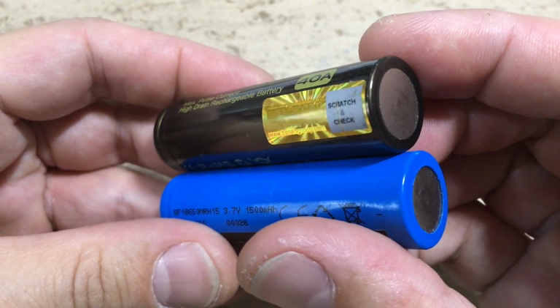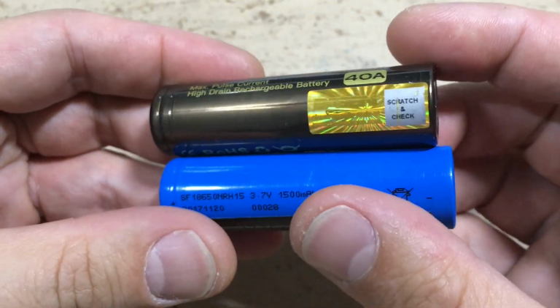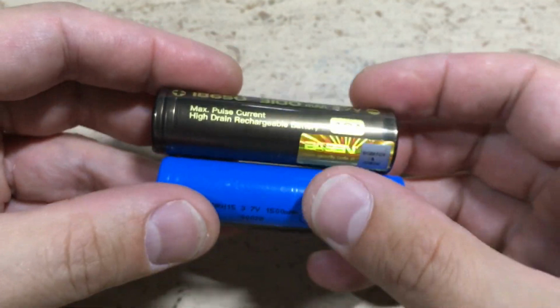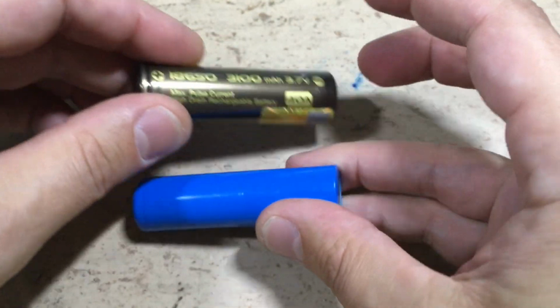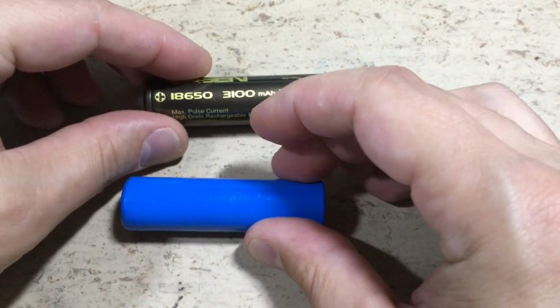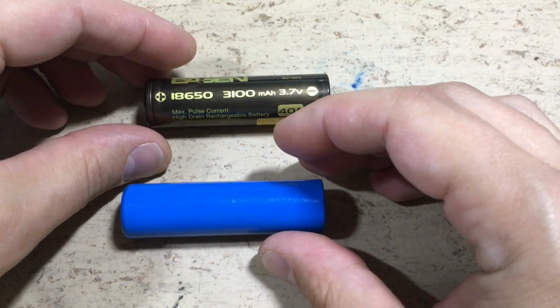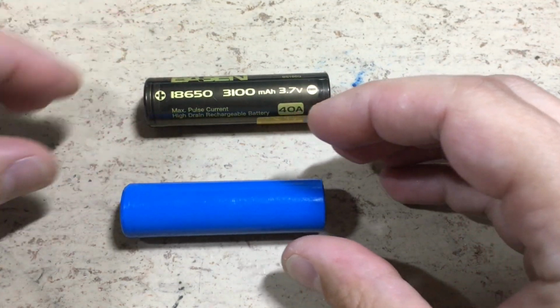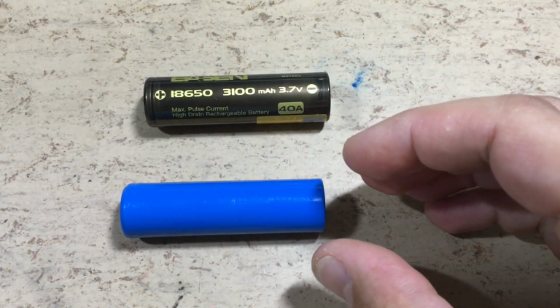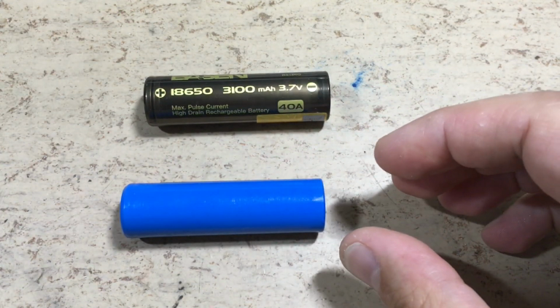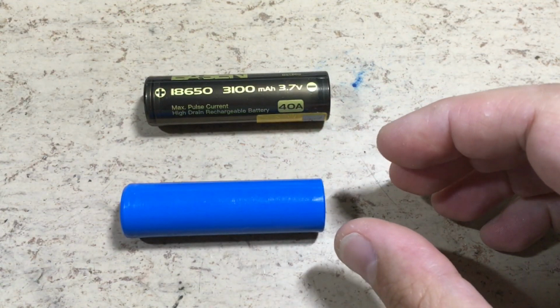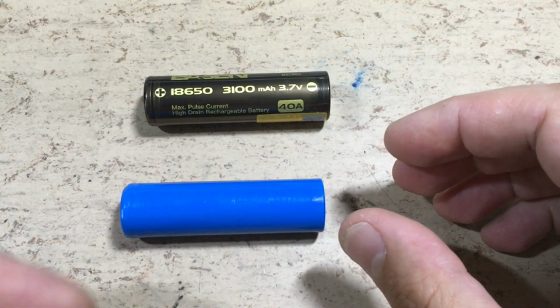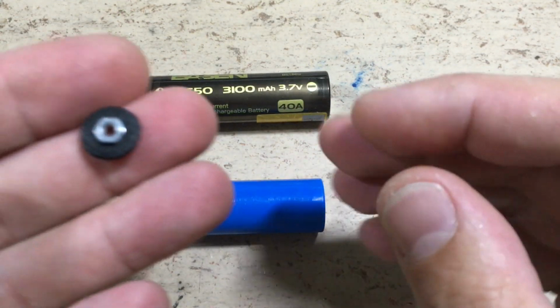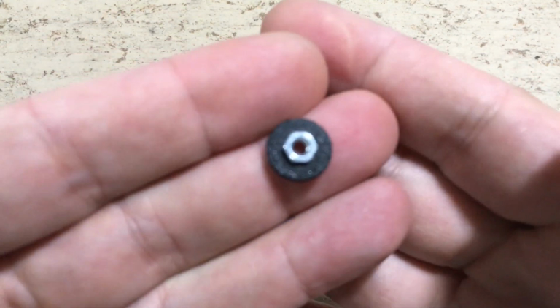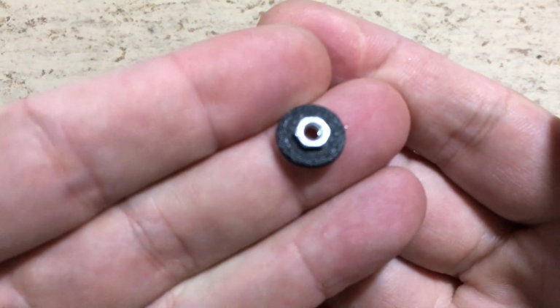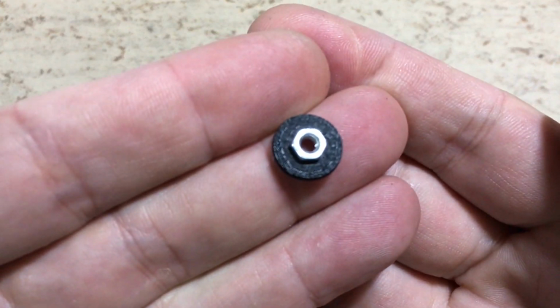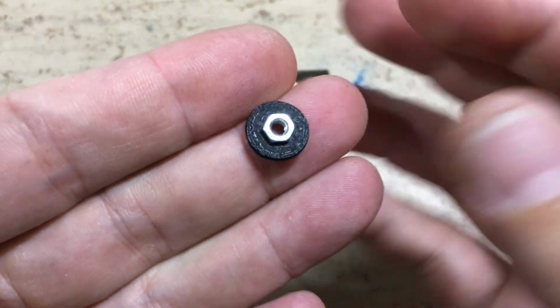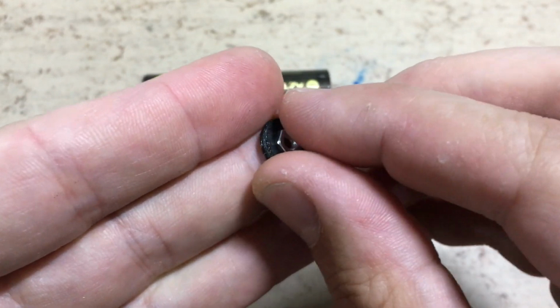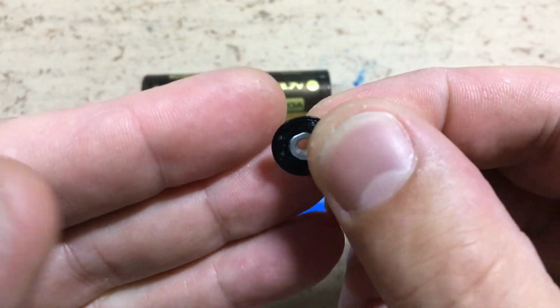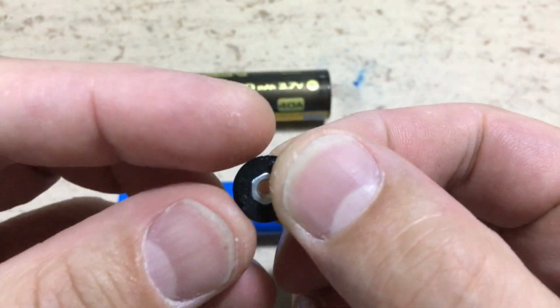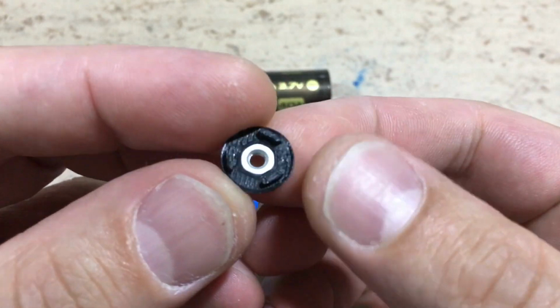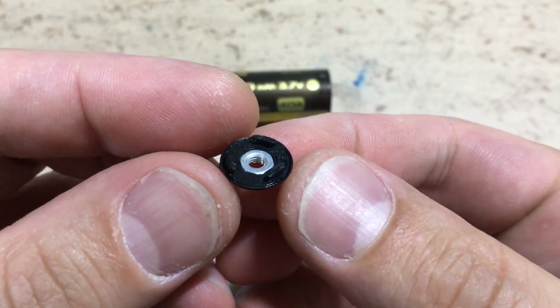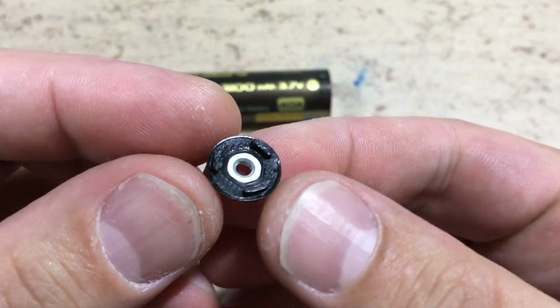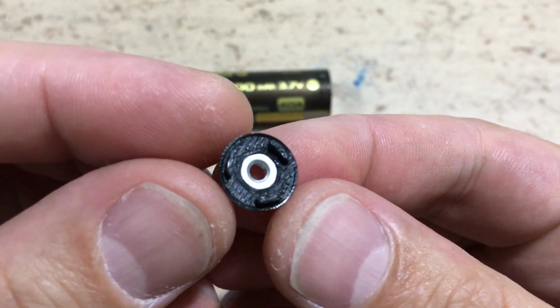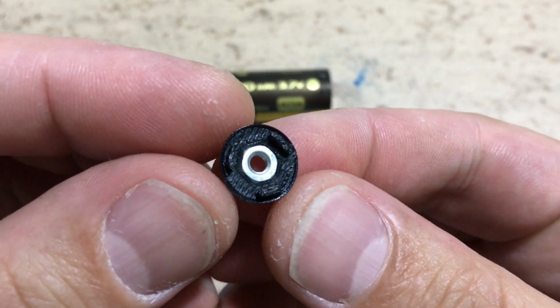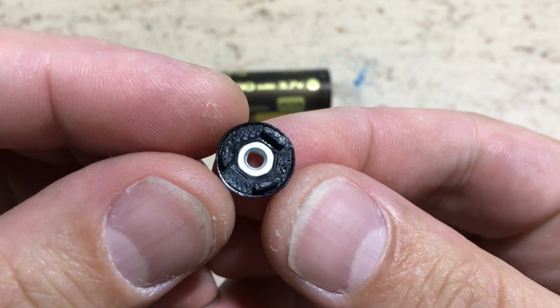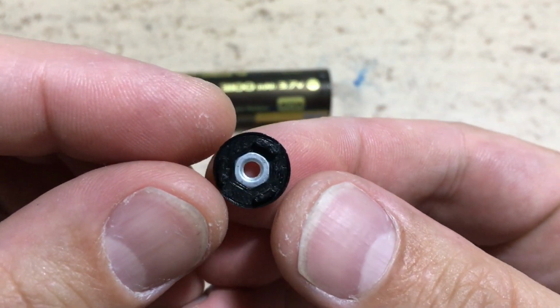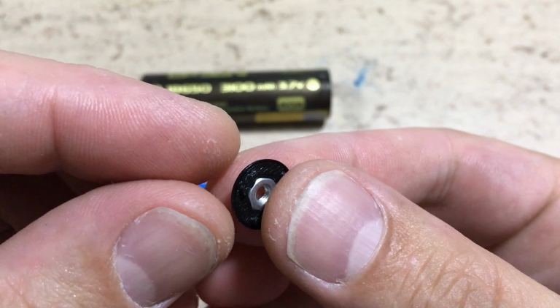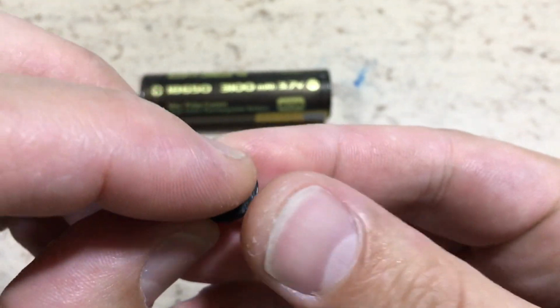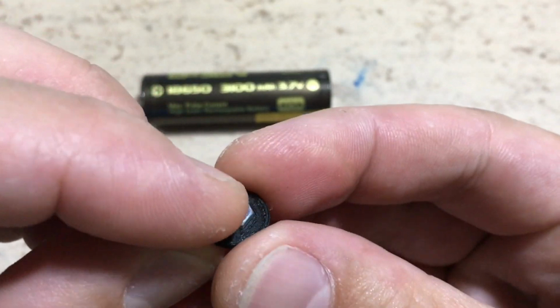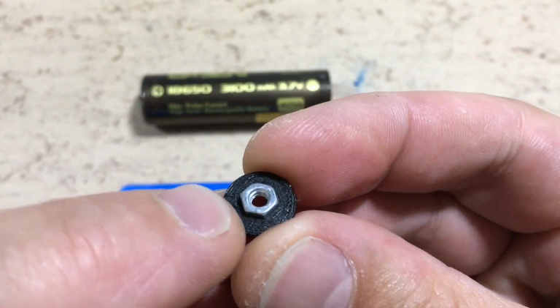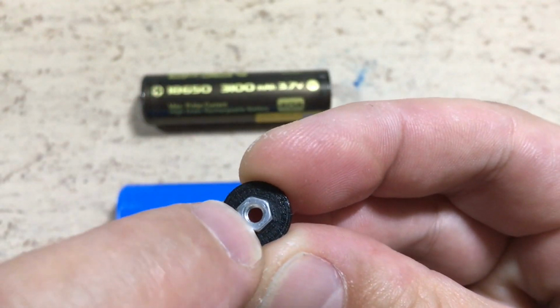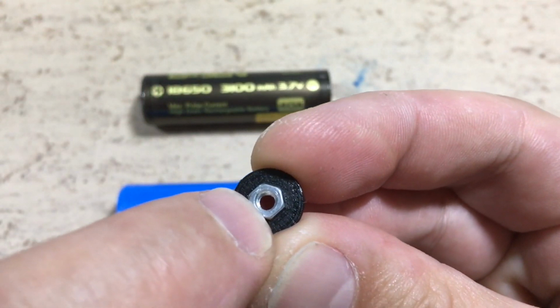So what could we do to use them anyway? Well, we could 3D print a button top adapter. It was 3D printed in PLA, and an M3 nut is used as a contact.